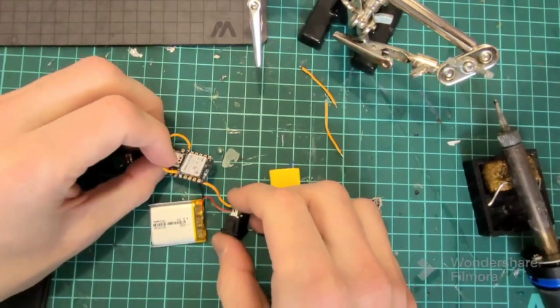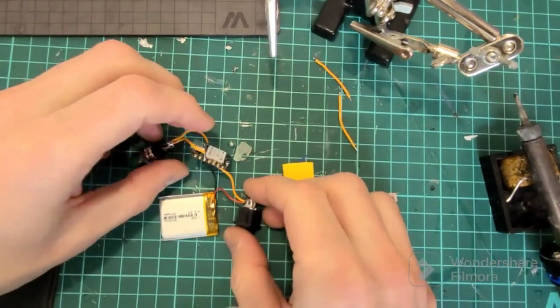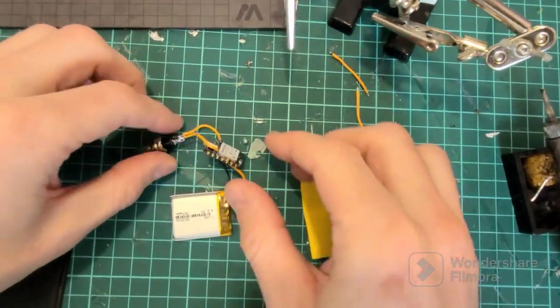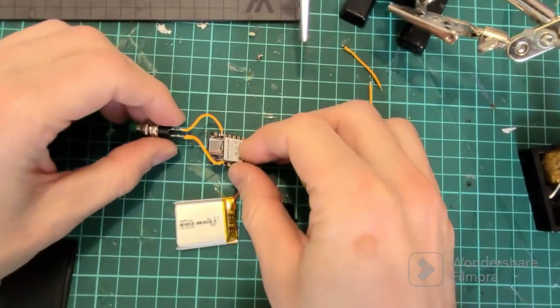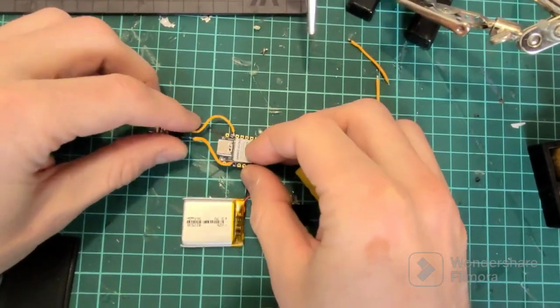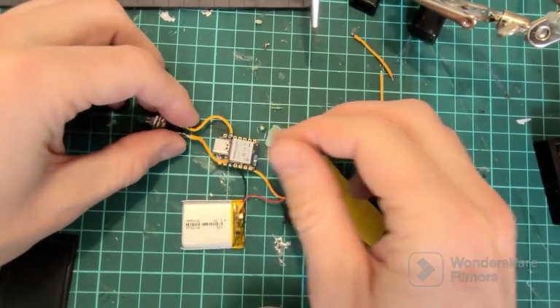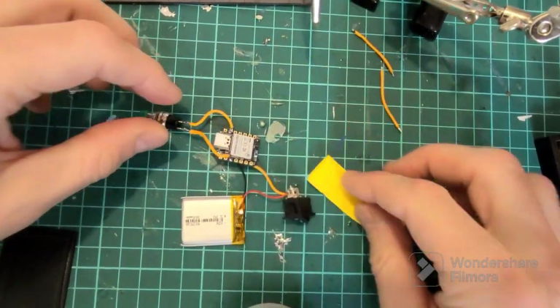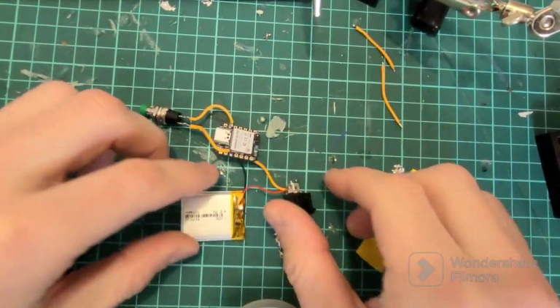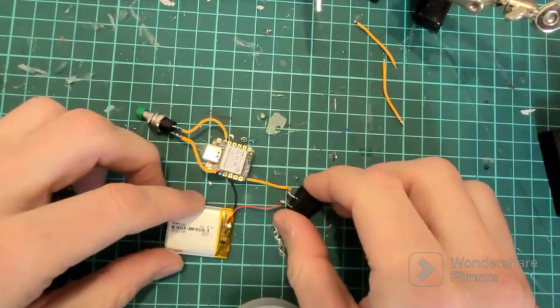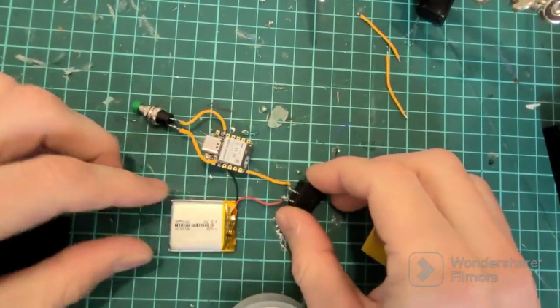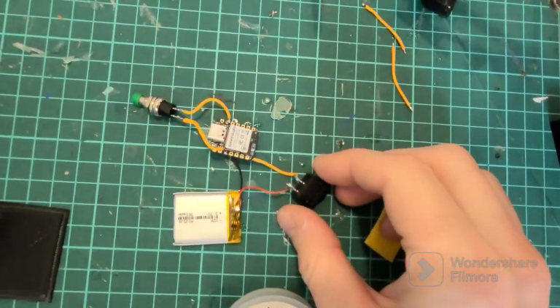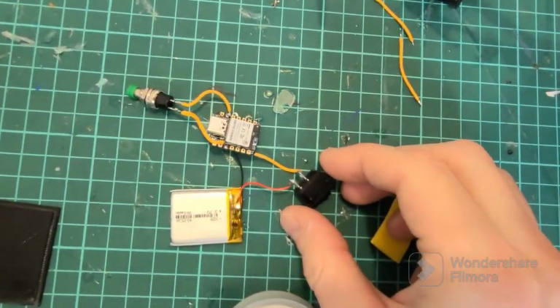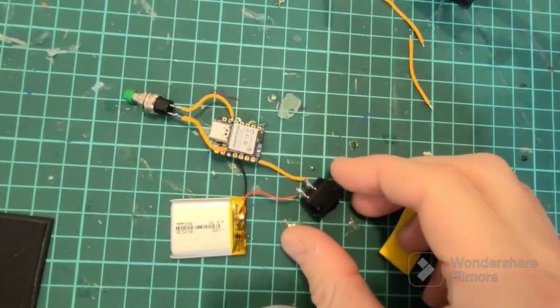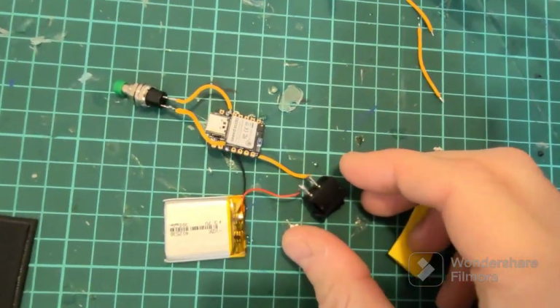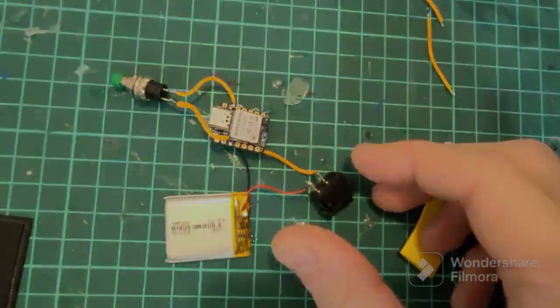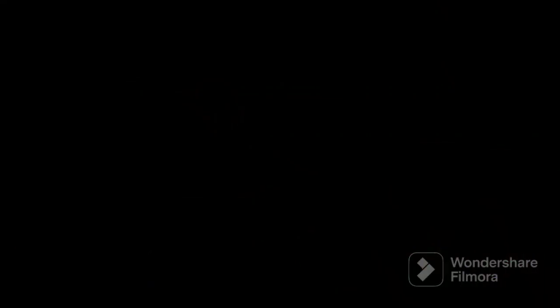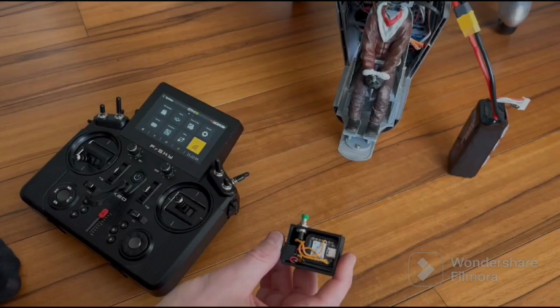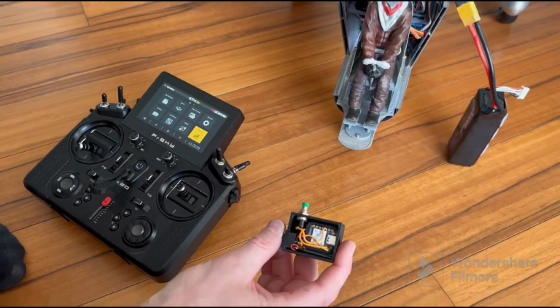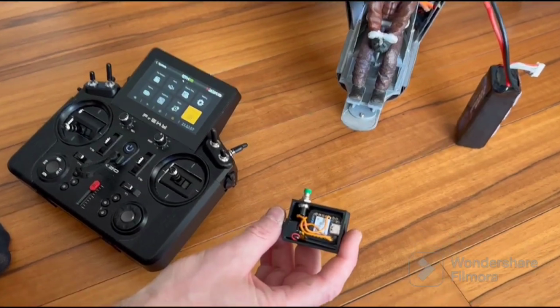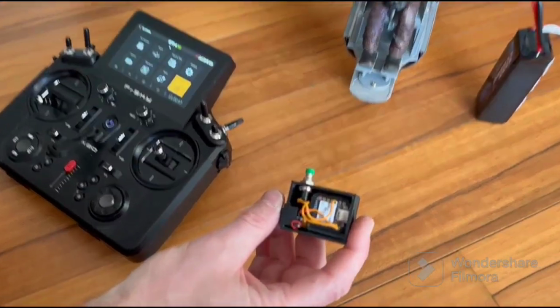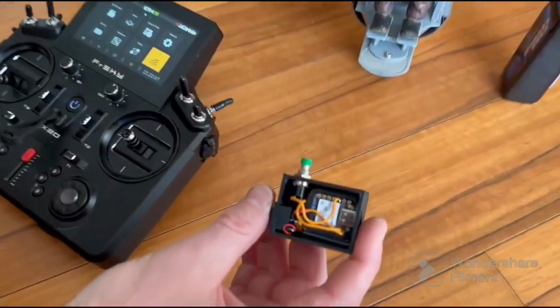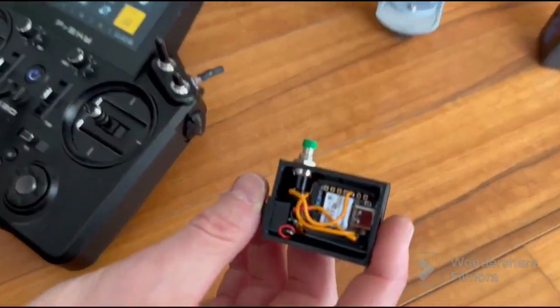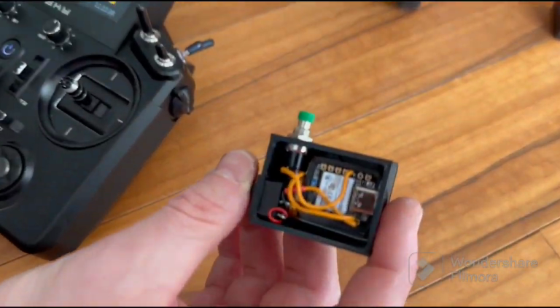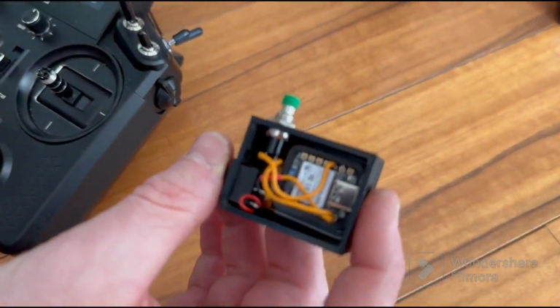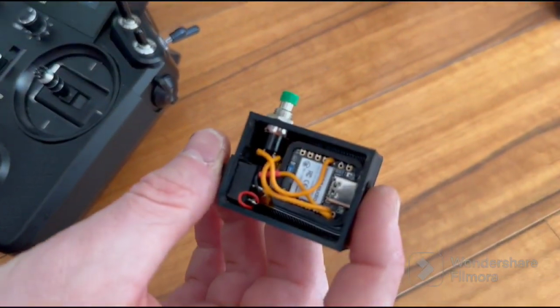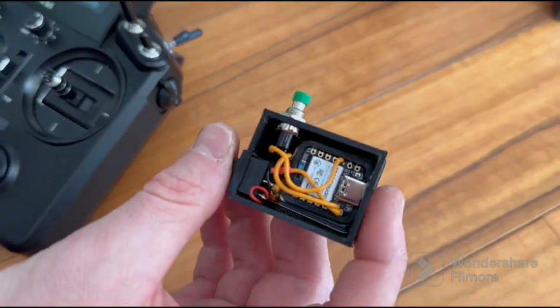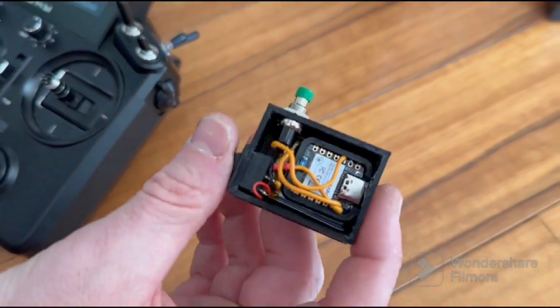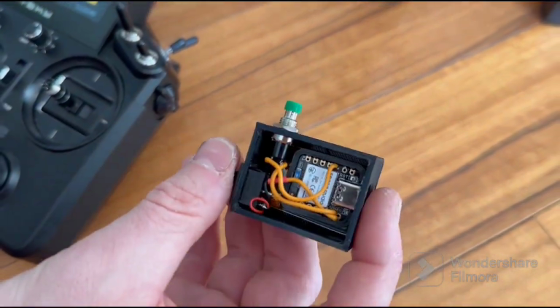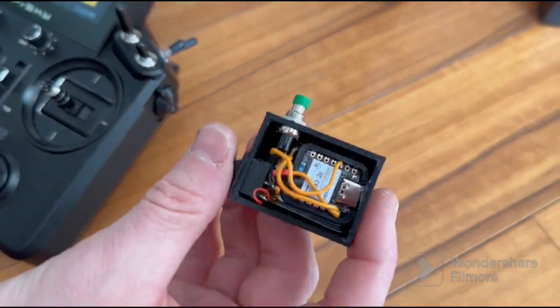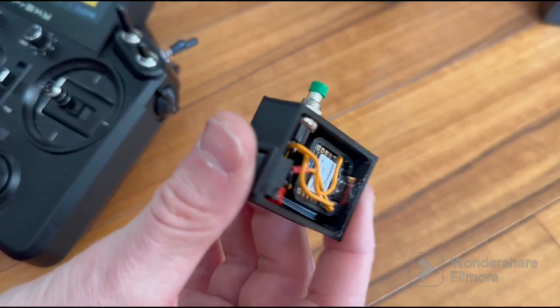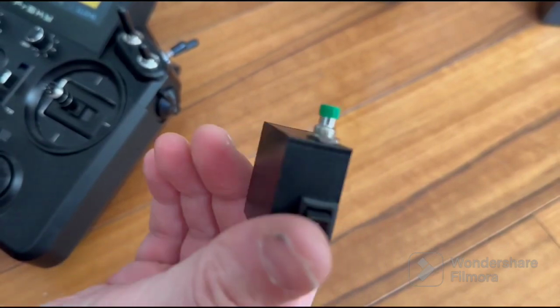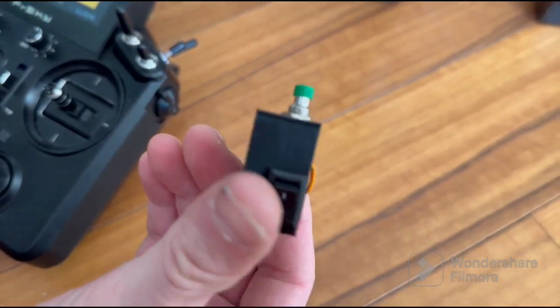Our small scheme is ready for test. I put all these parts into this small box.